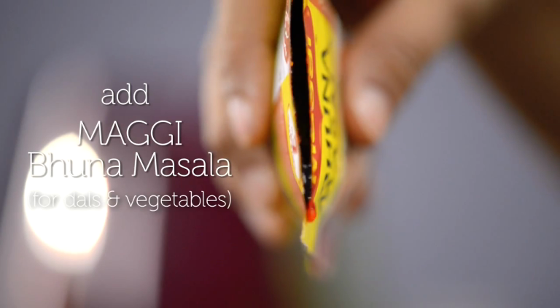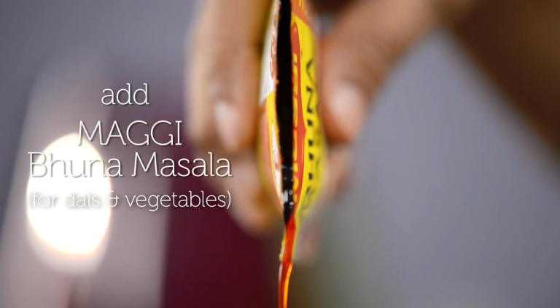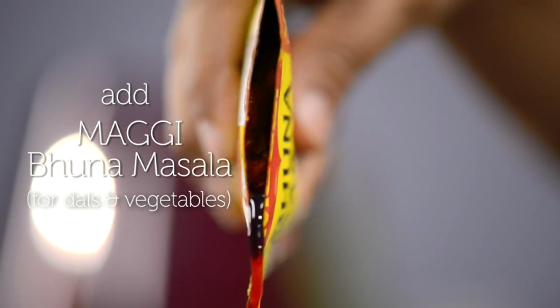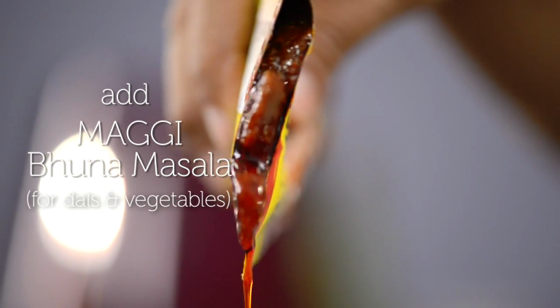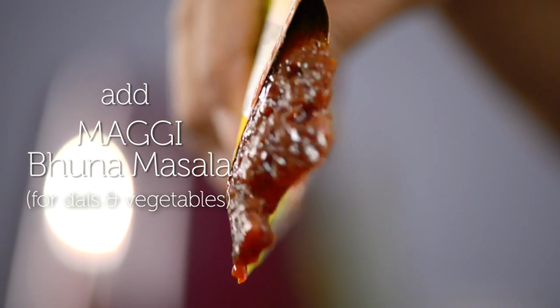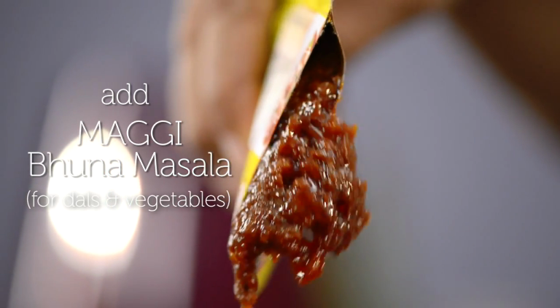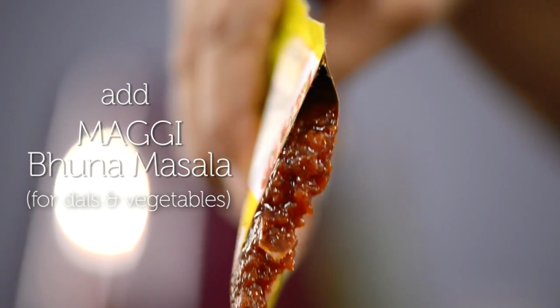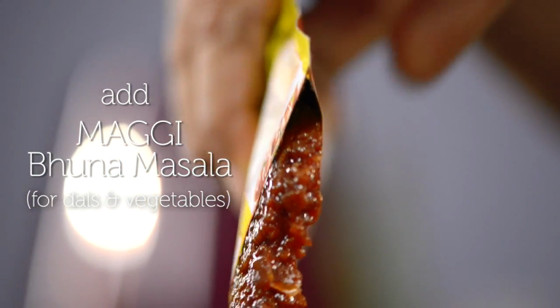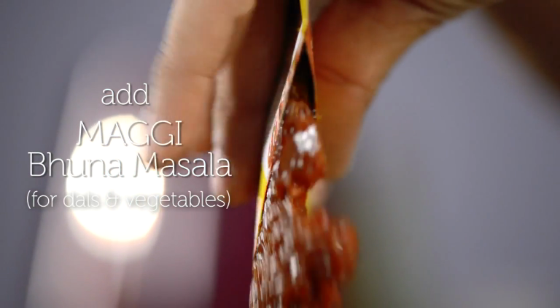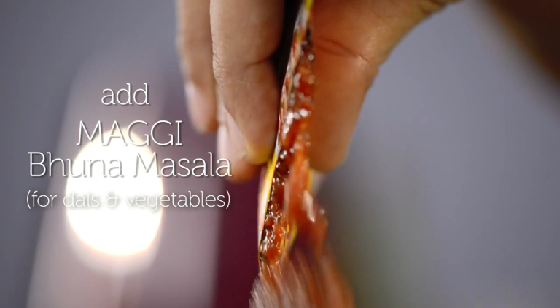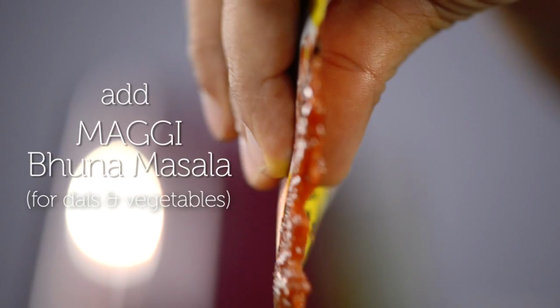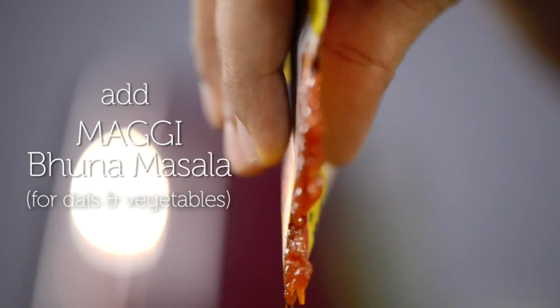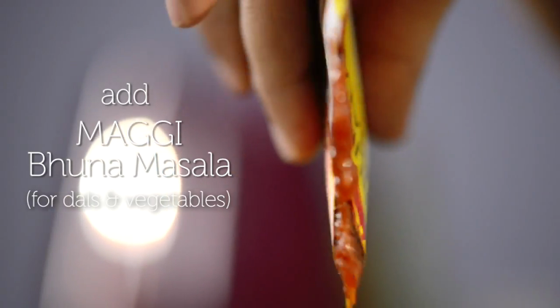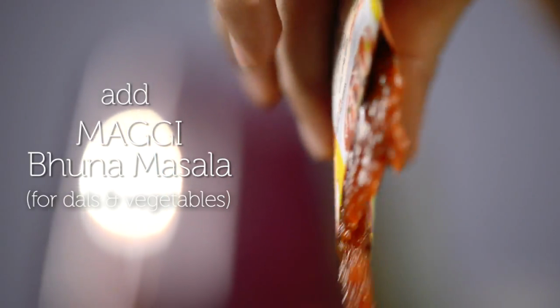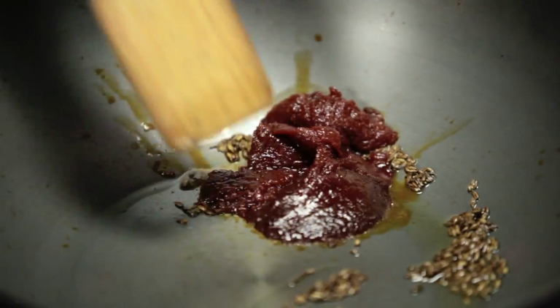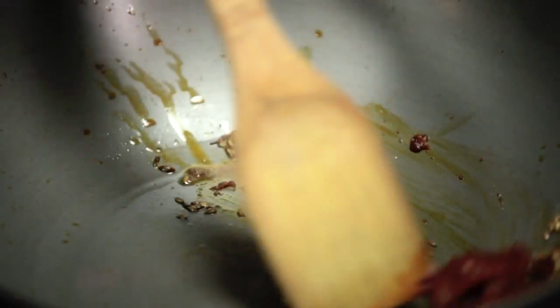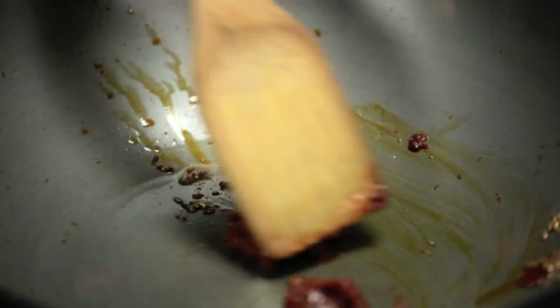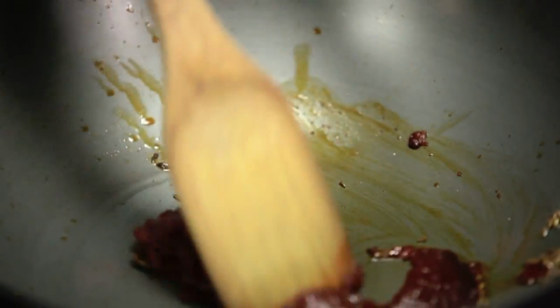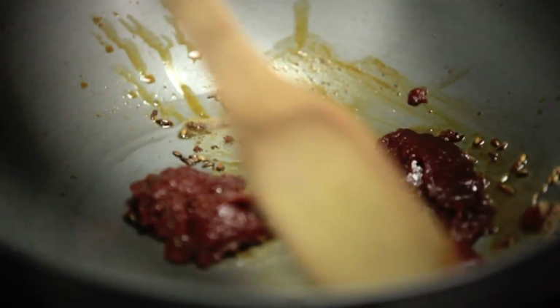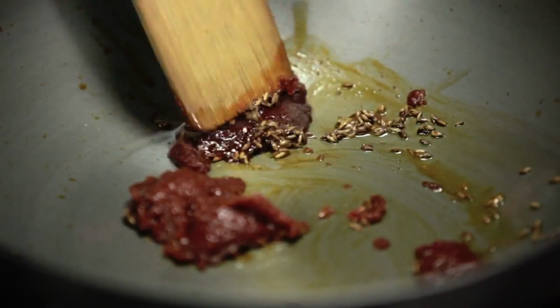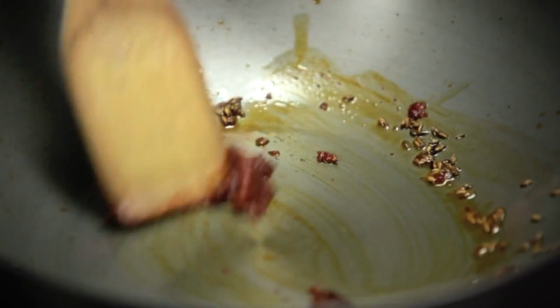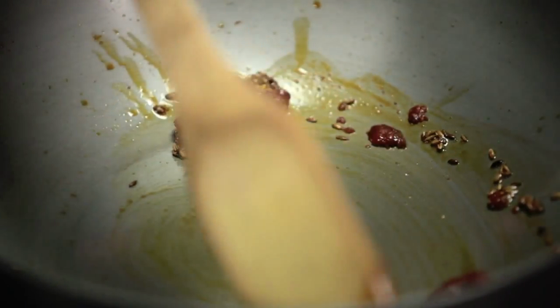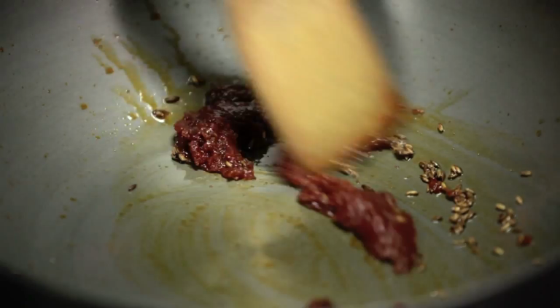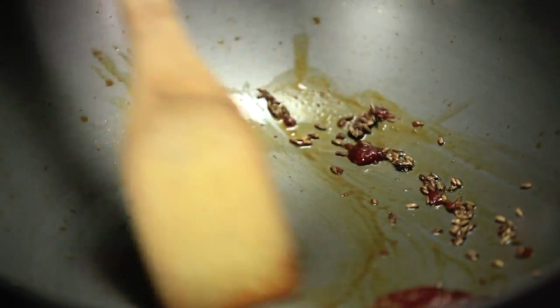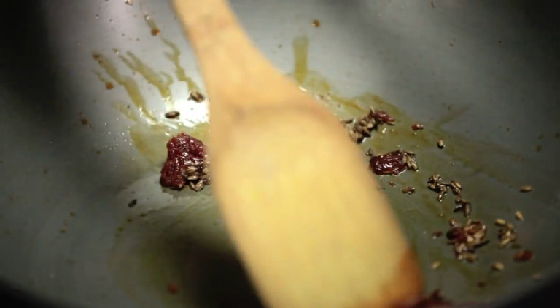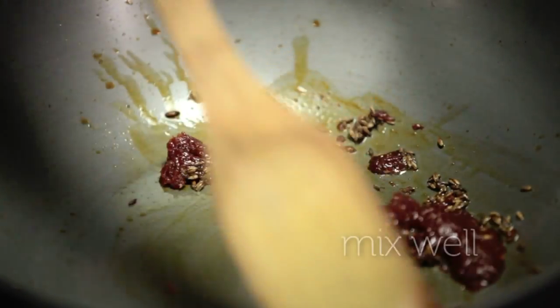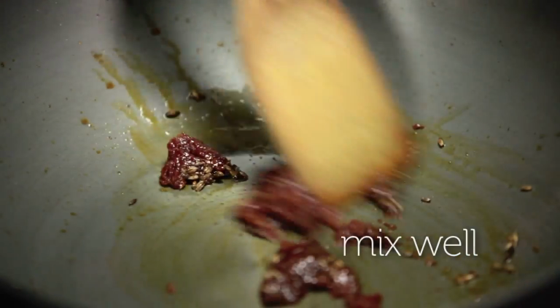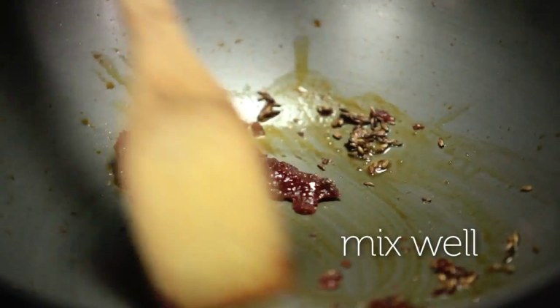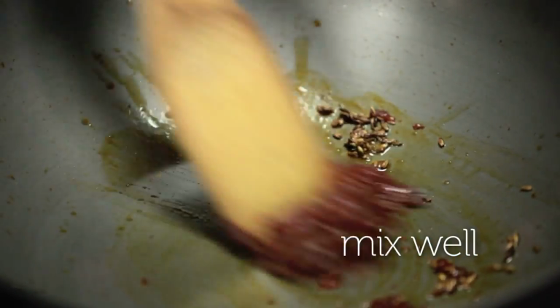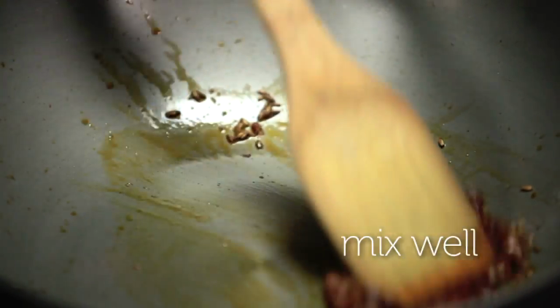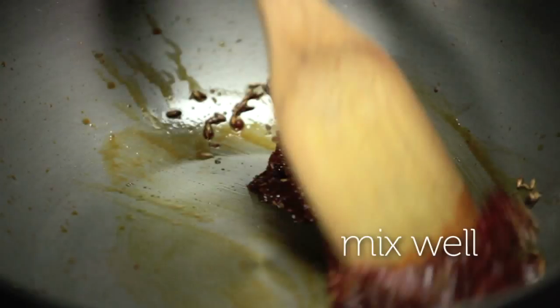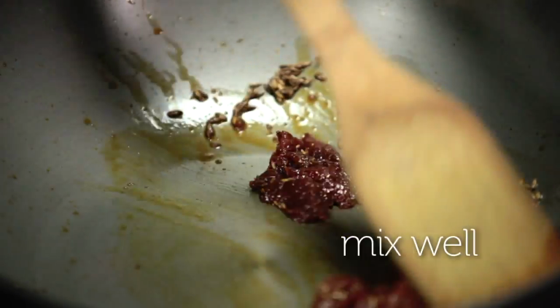Once you get that wonderful aroma of the jeera, you can add in your Maggi Bhuna masala. Maggi Bhuna masala for dals and vegetables is a ready mix of tomatoes and onions cooked in refined oil and contains no added preservative. It helps to shorten and speed up the cooking process.